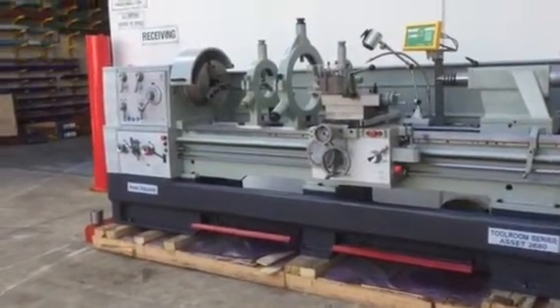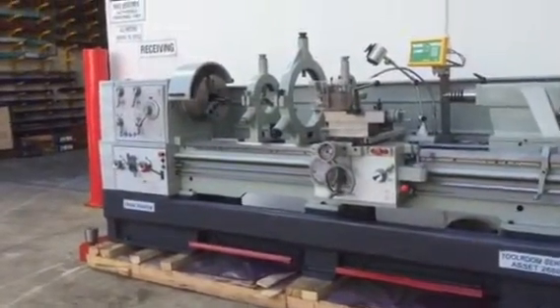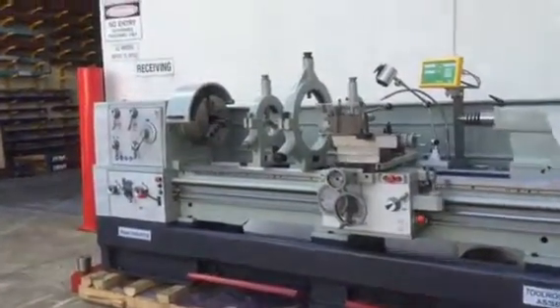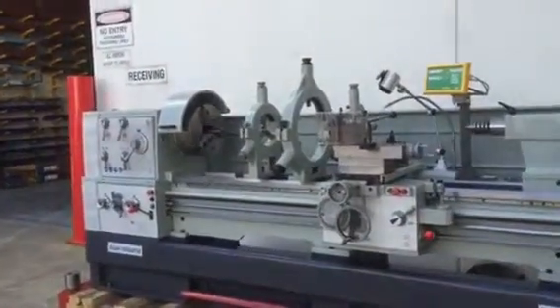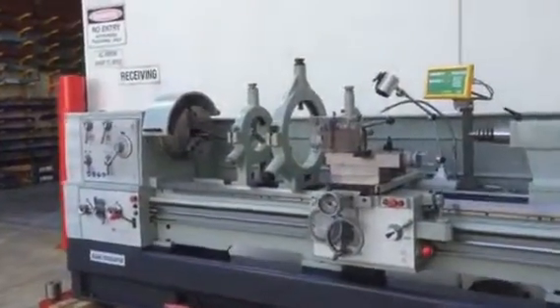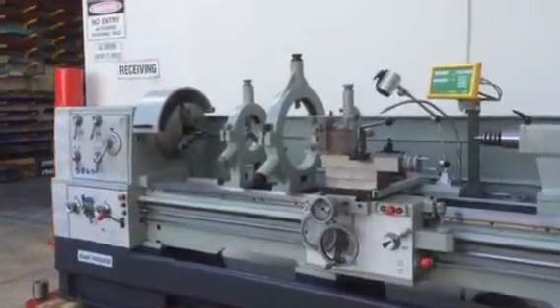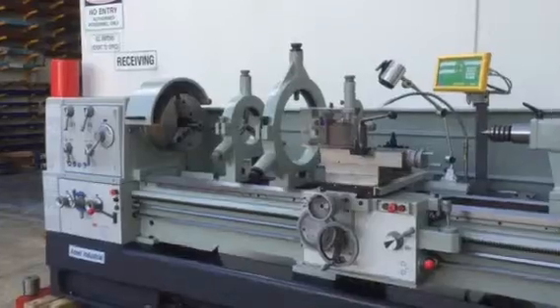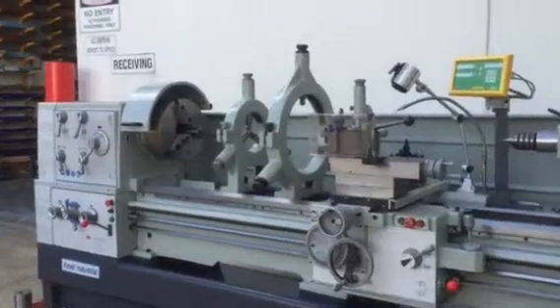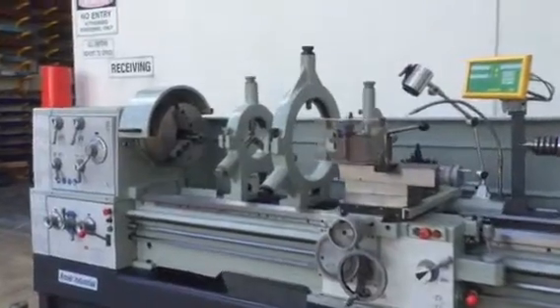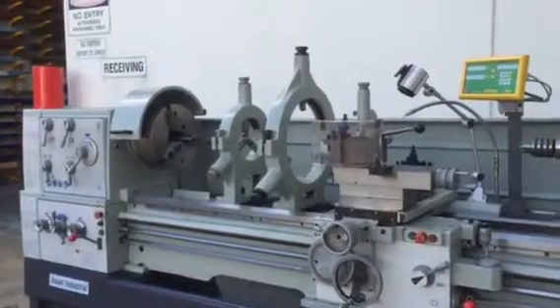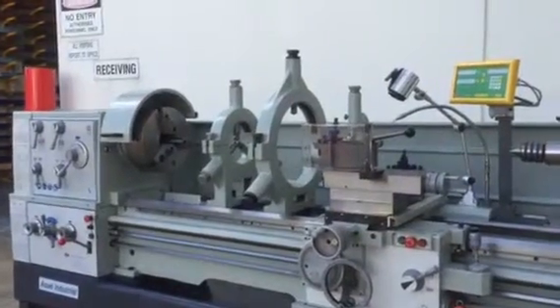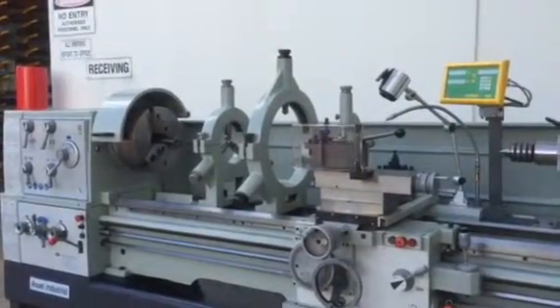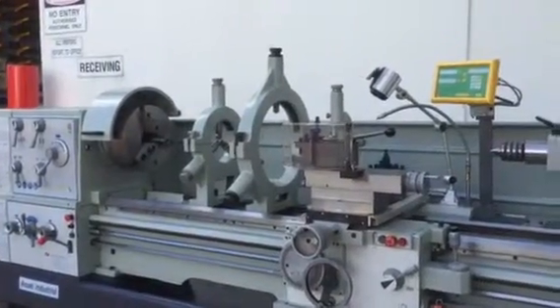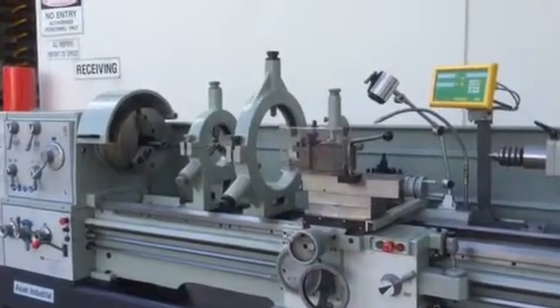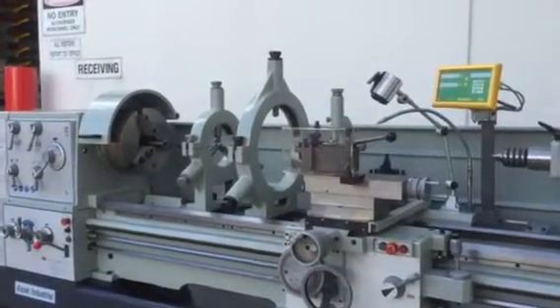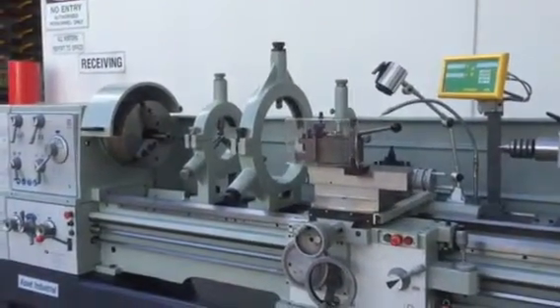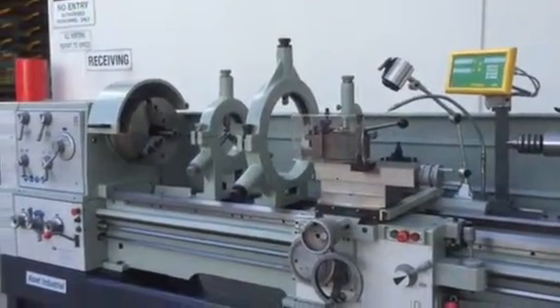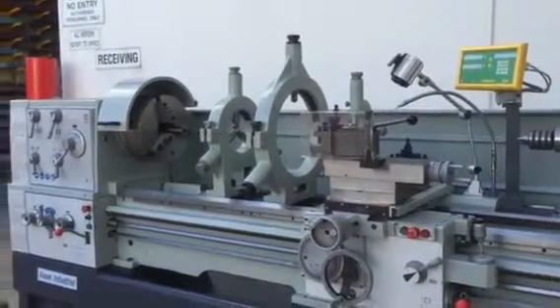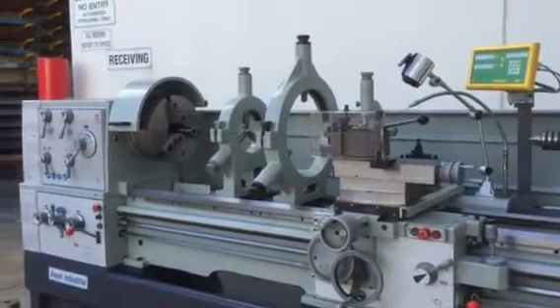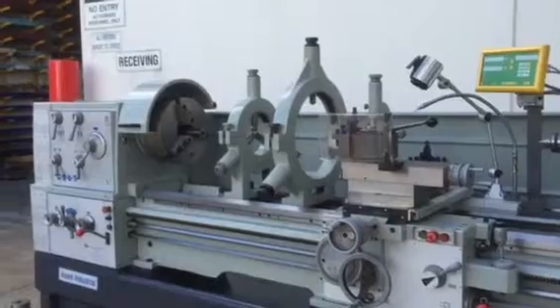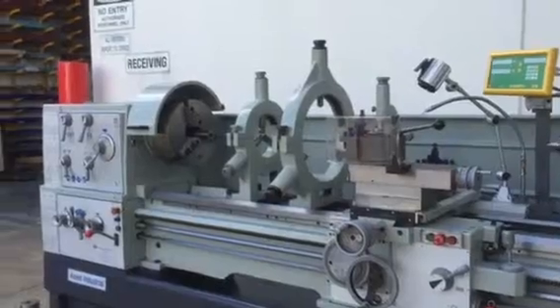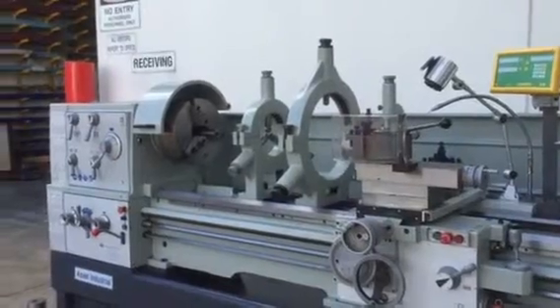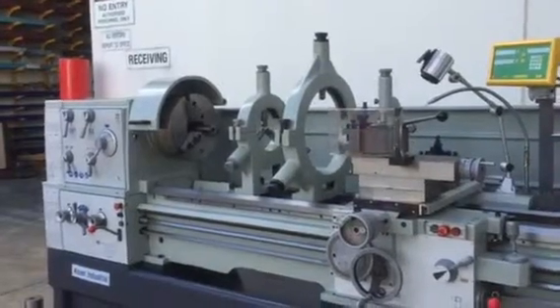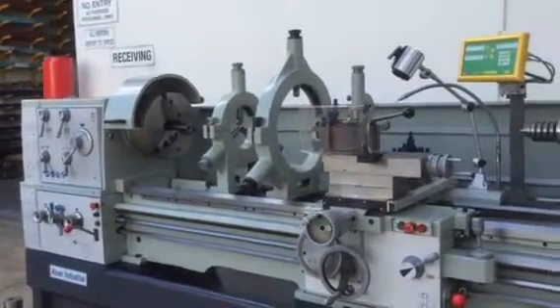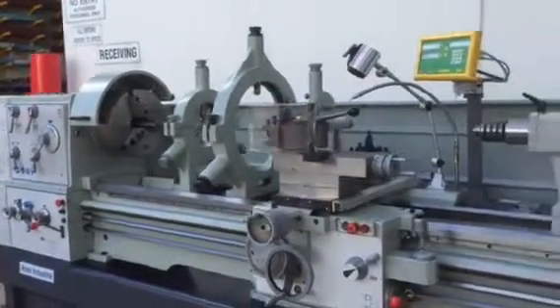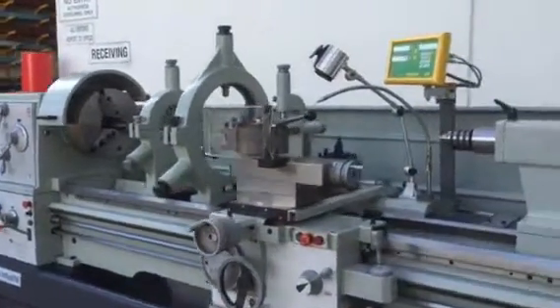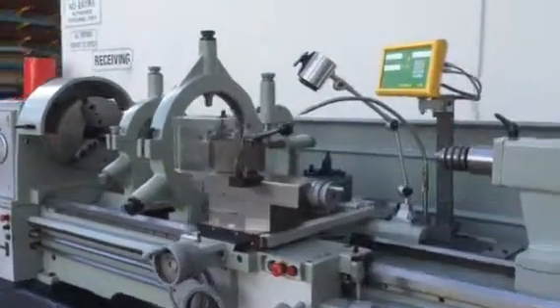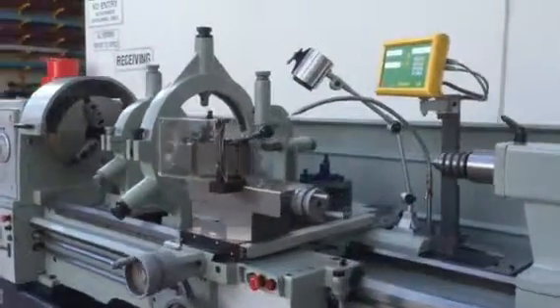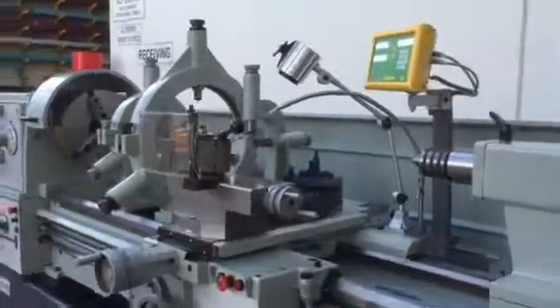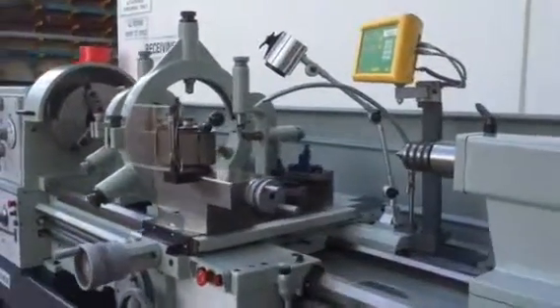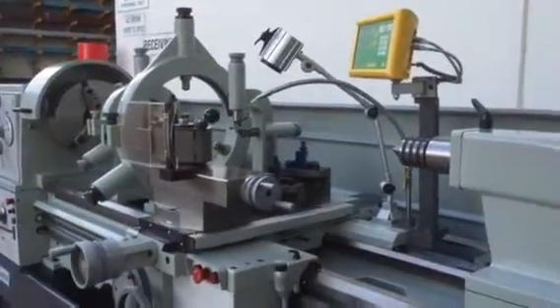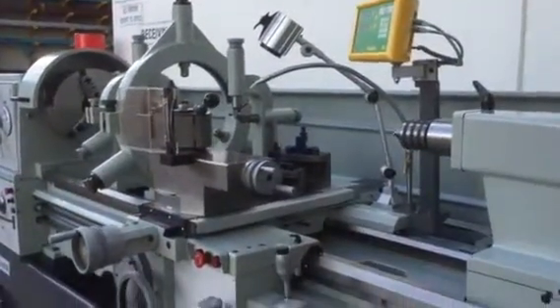Our Asset Industrial heavy duty lathe is supplied standard with two fixed steadies — one large one and one small one for the final work — and also a travelling steady for the carriage.